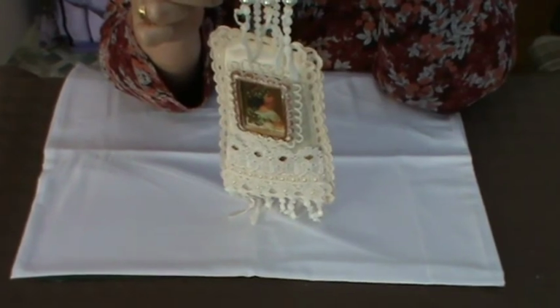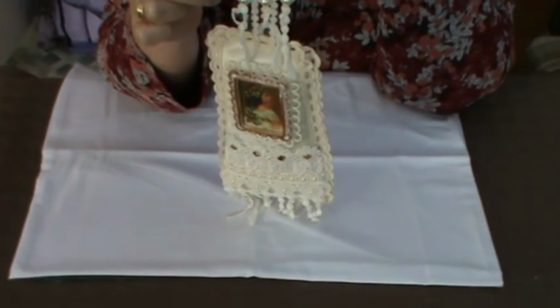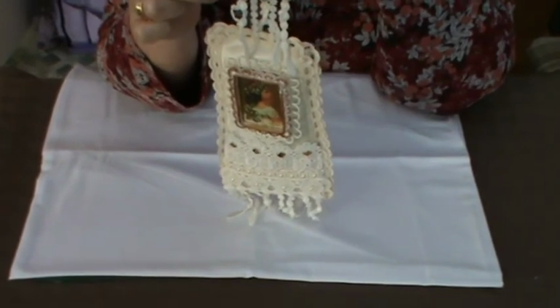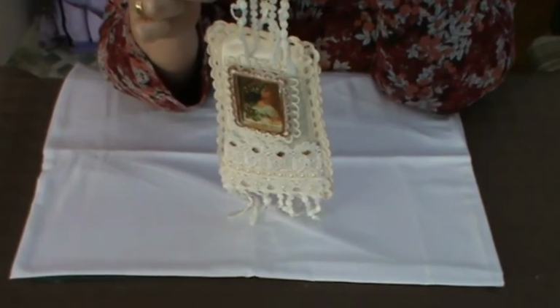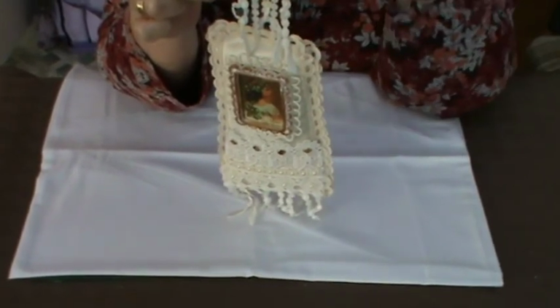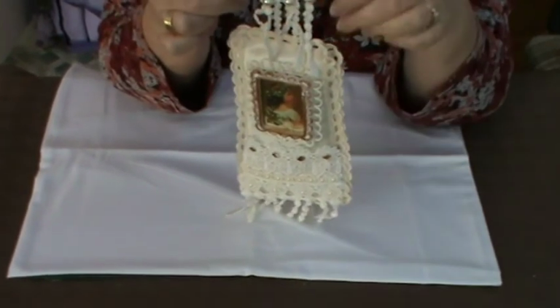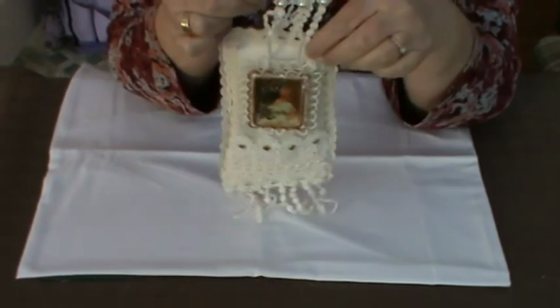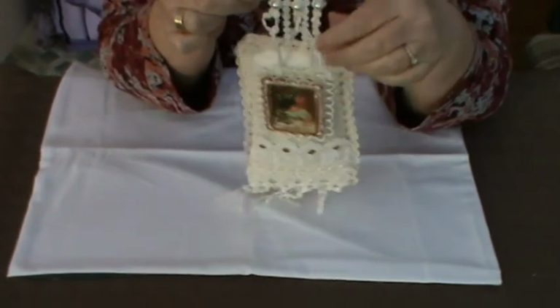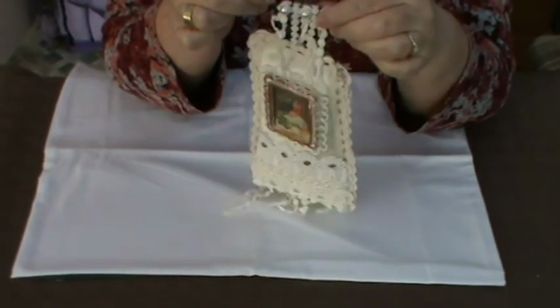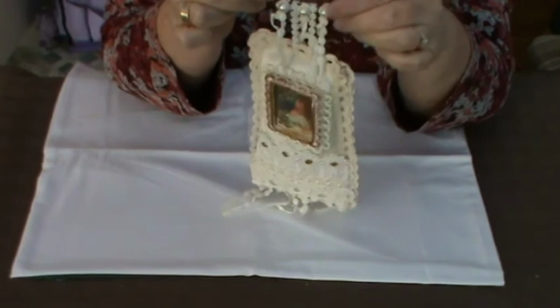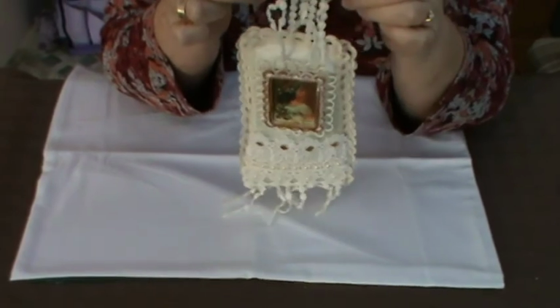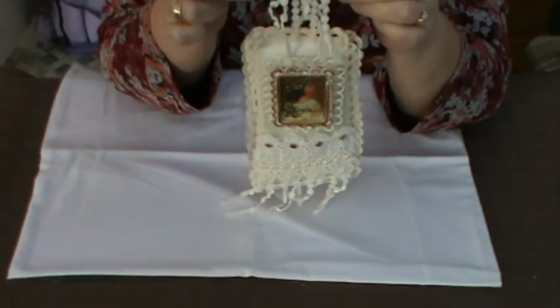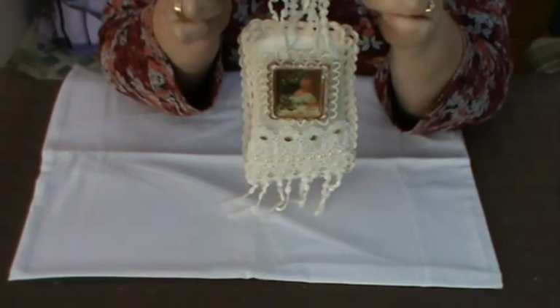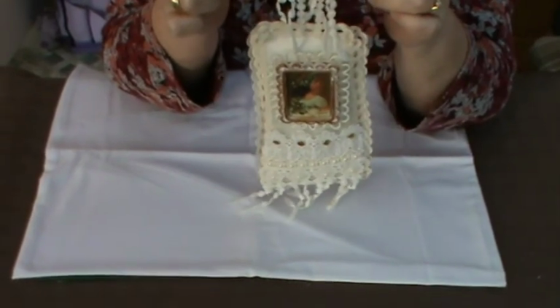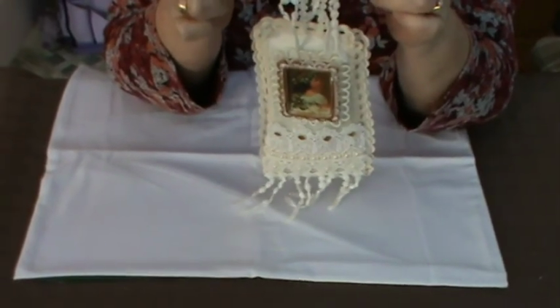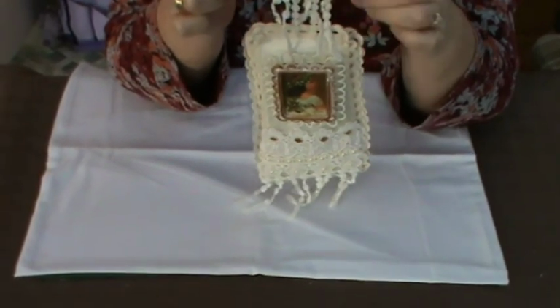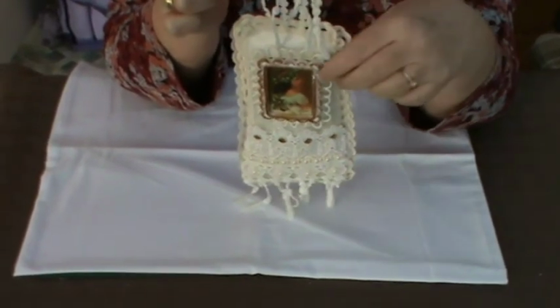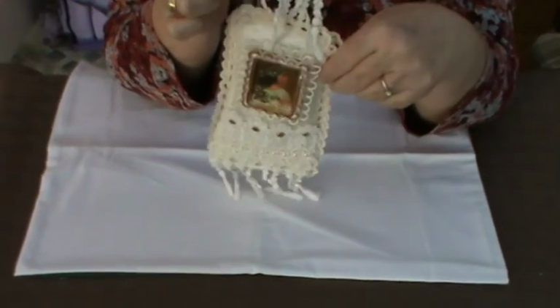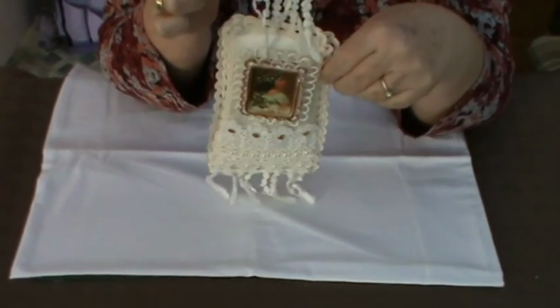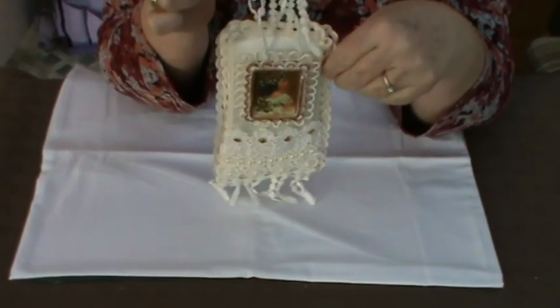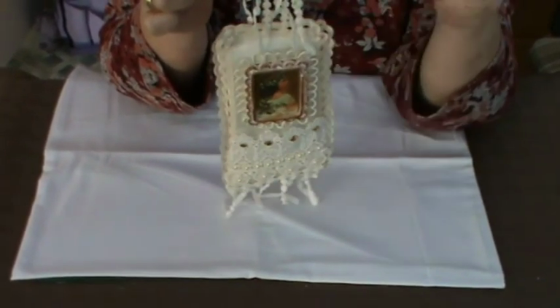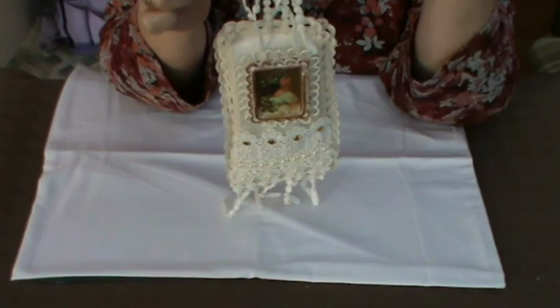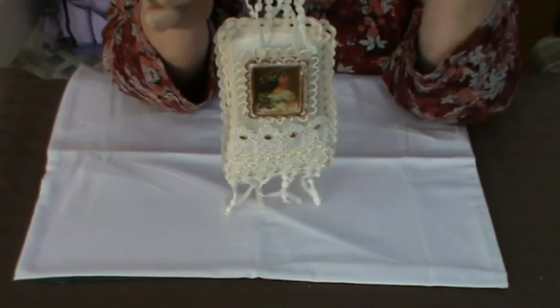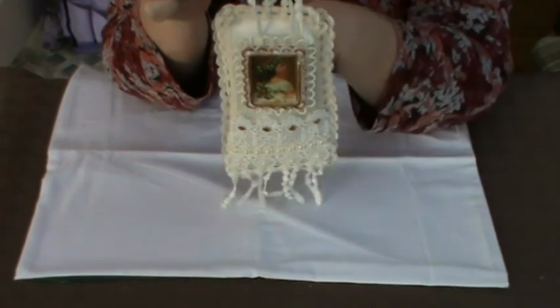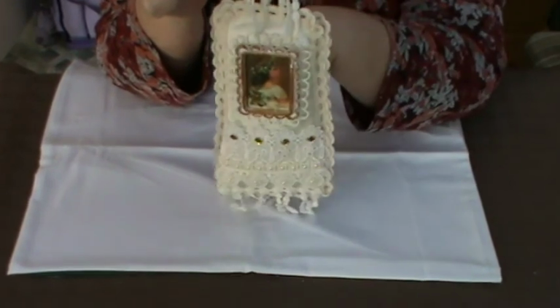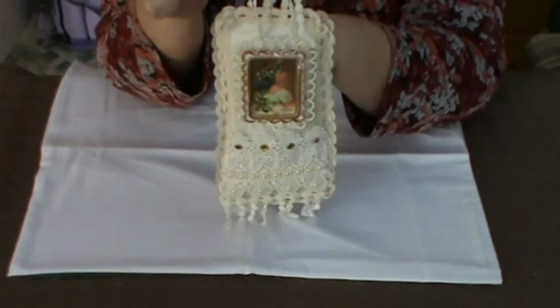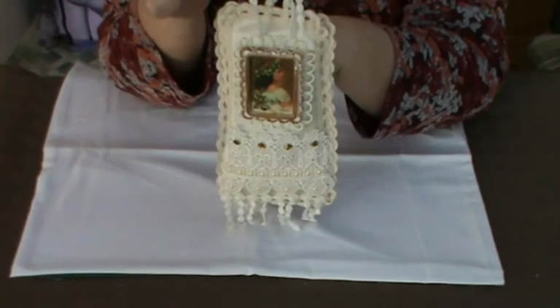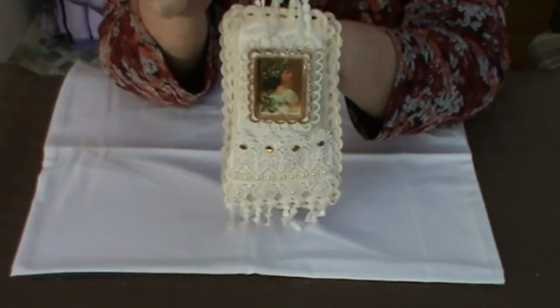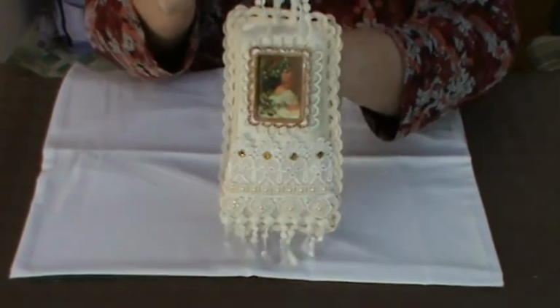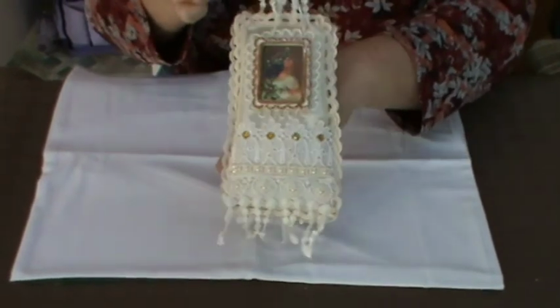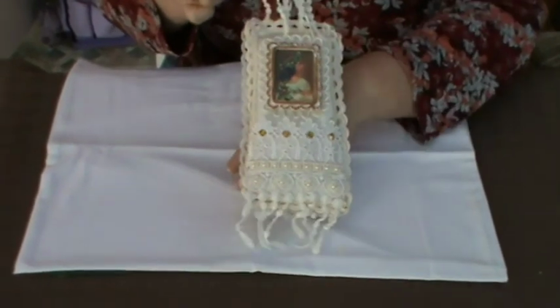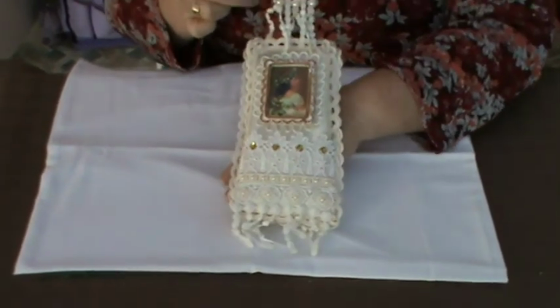Thank you very much once again for your time and for participating if indeed you do, and thank you once again. Happy crafting everyone, take care, bye bye.